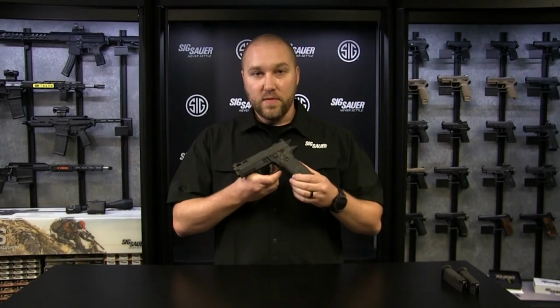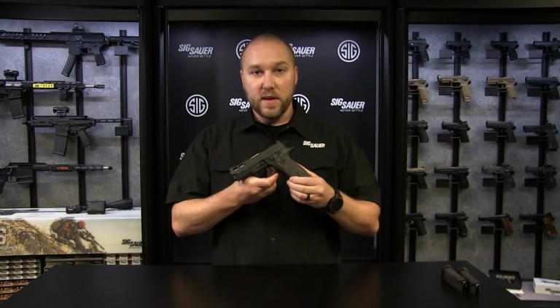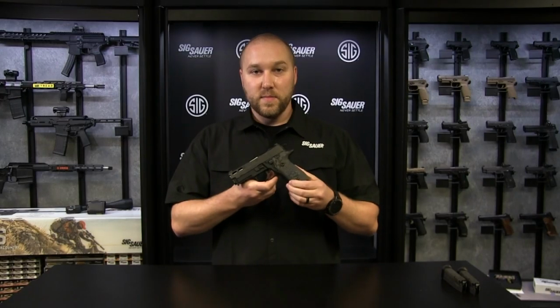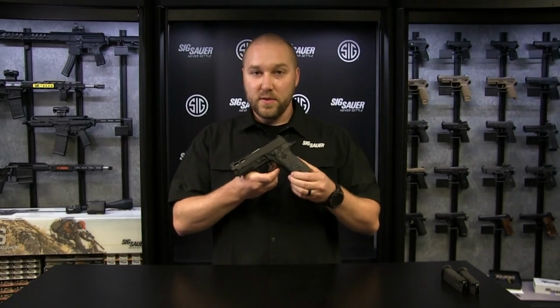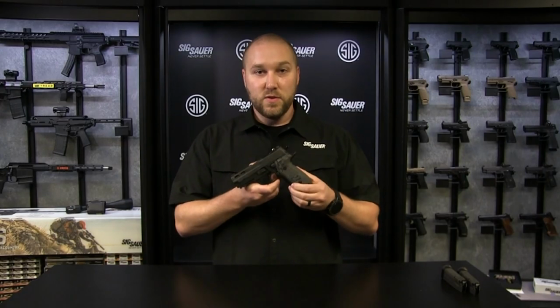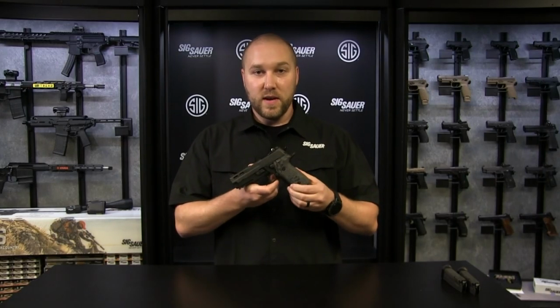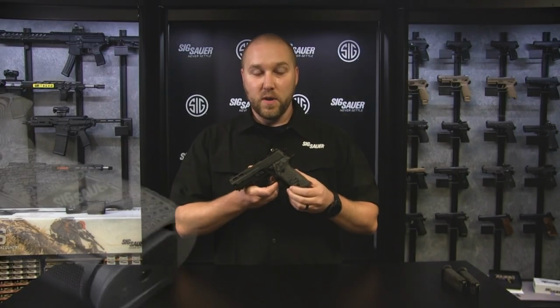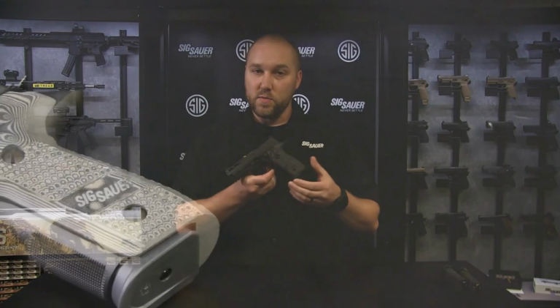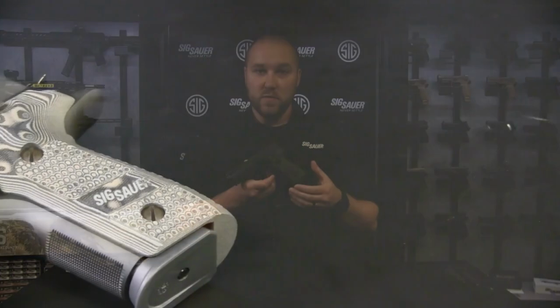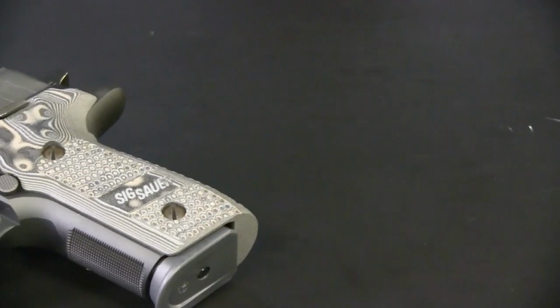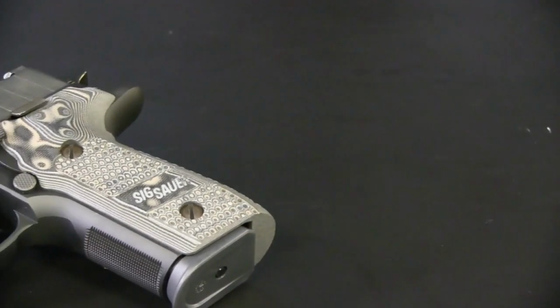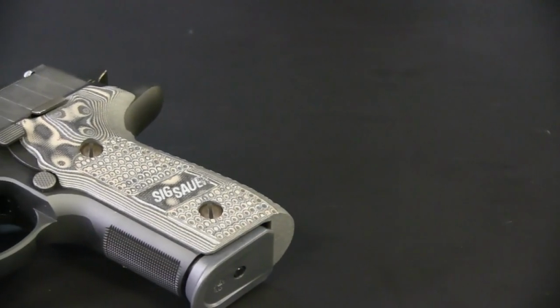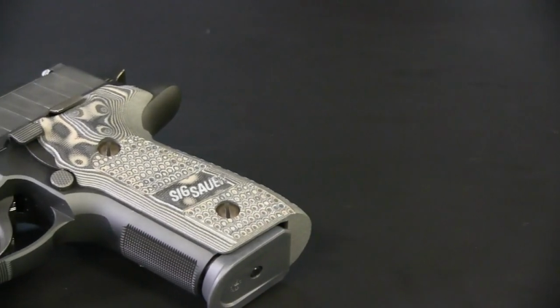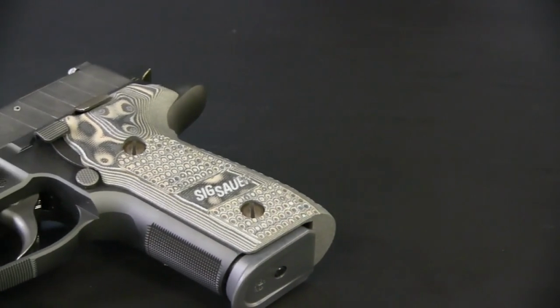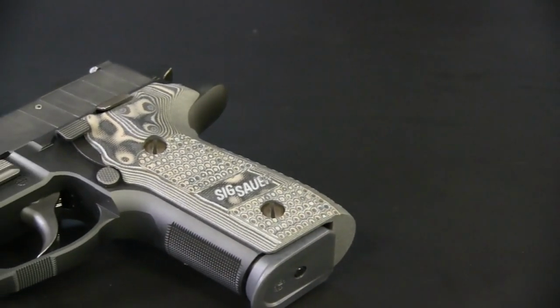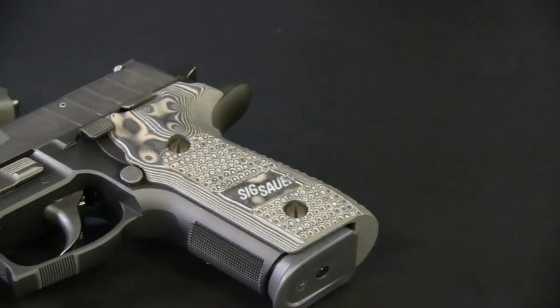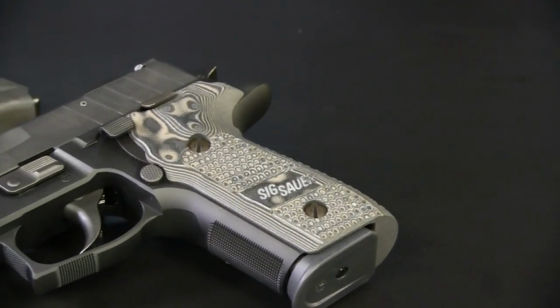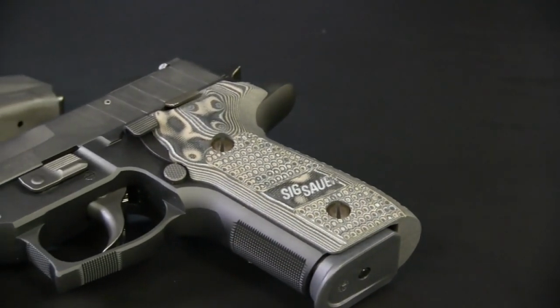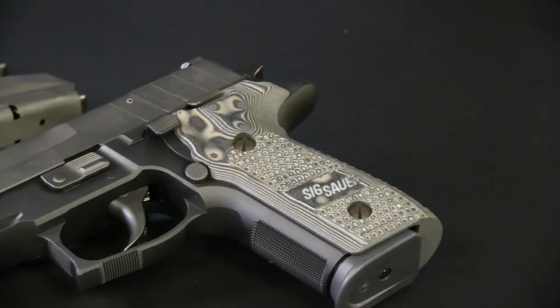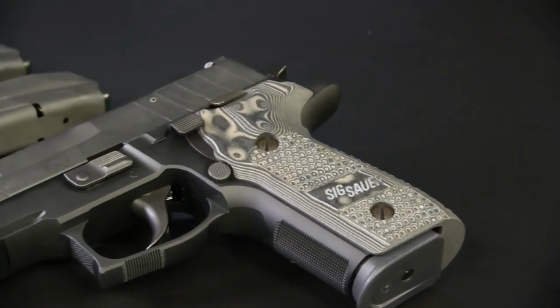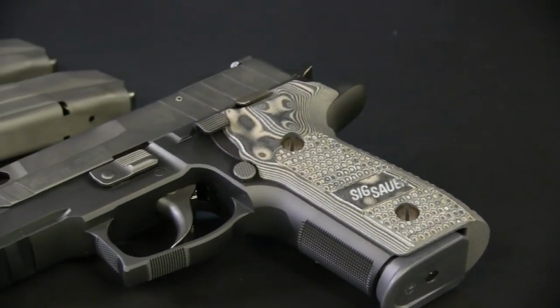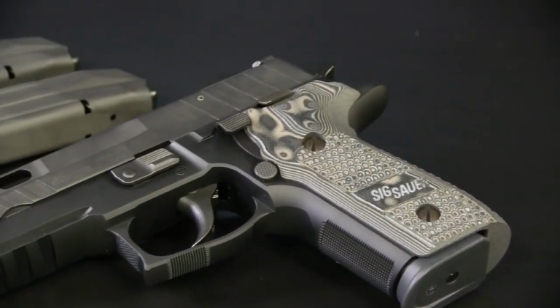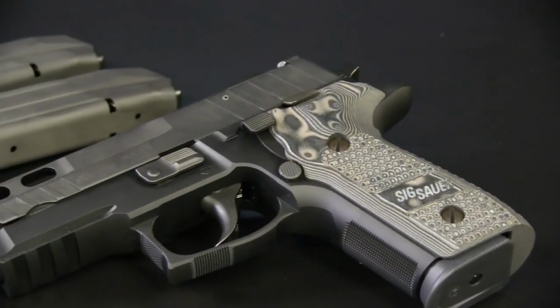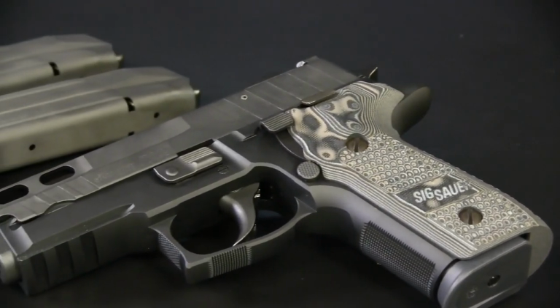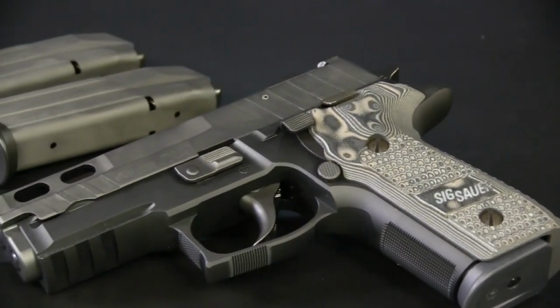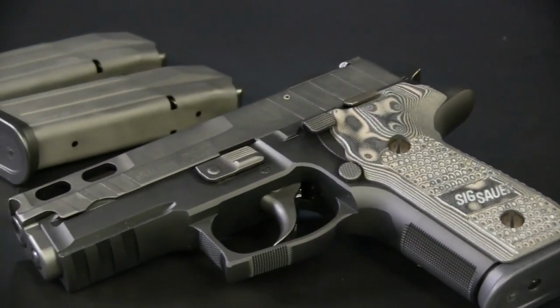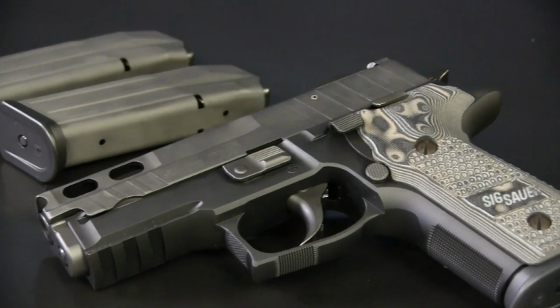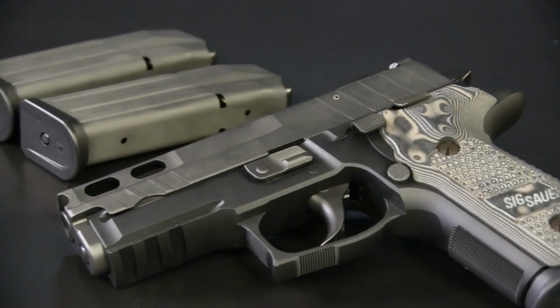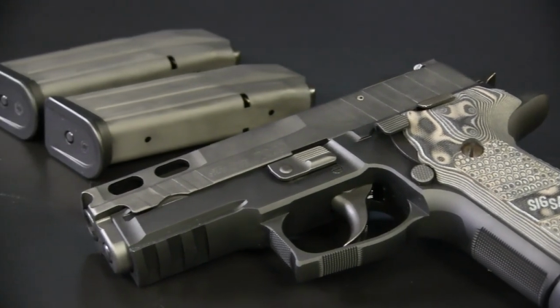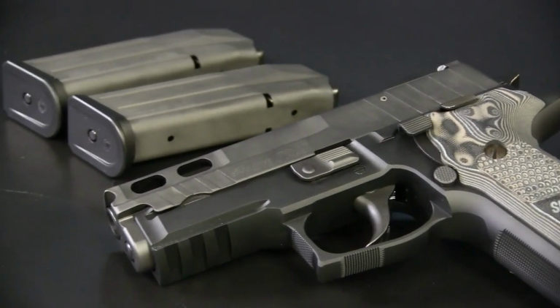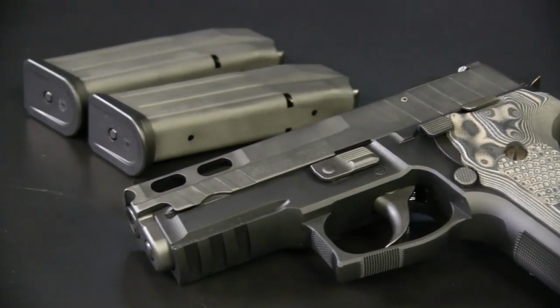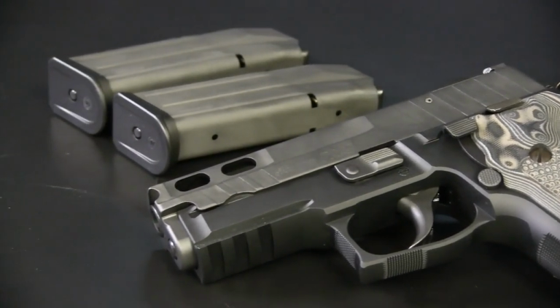Everything else about the 229 Pro is what you know and love about the 229. You've got your DASA trigger and it comes with three 15-round magazines.